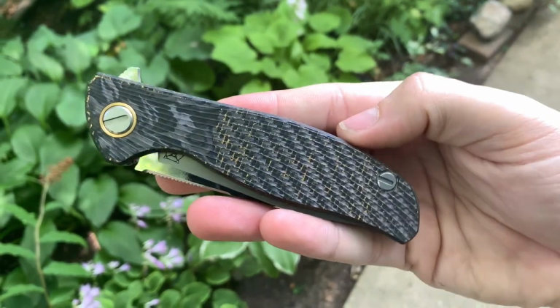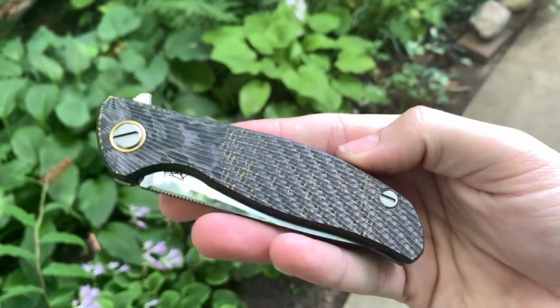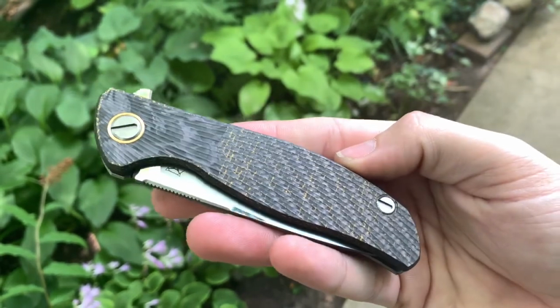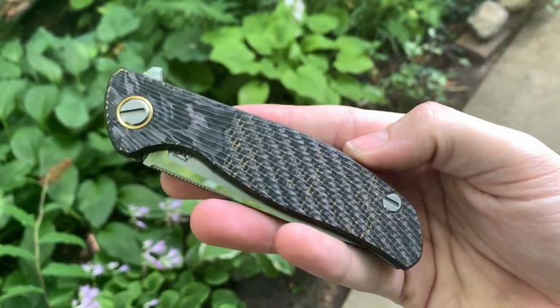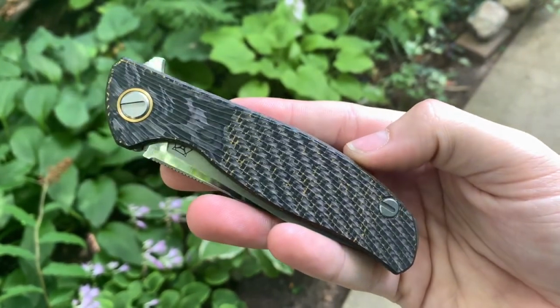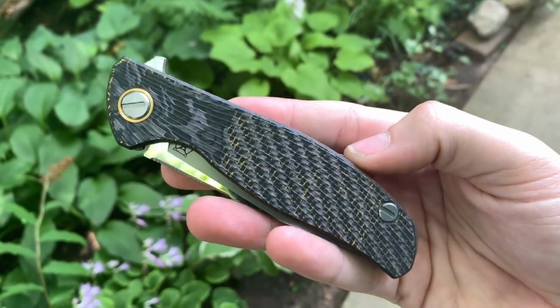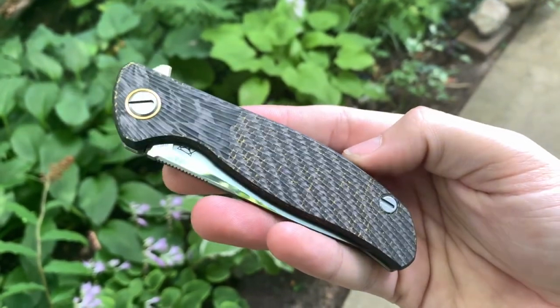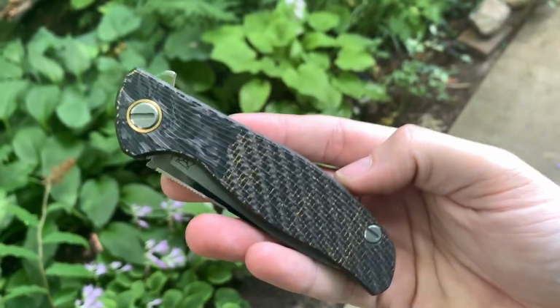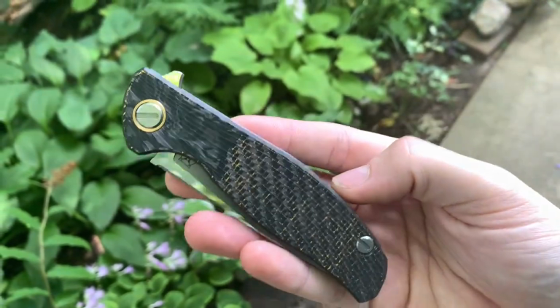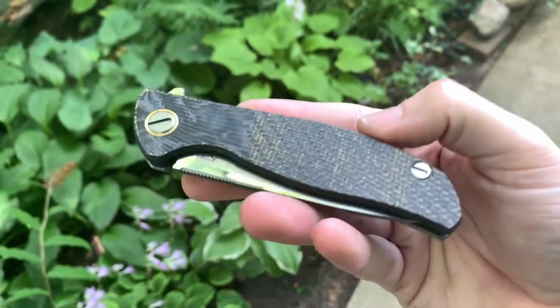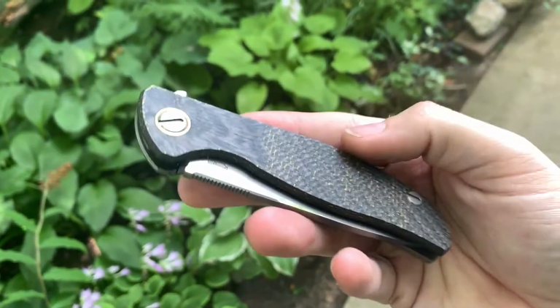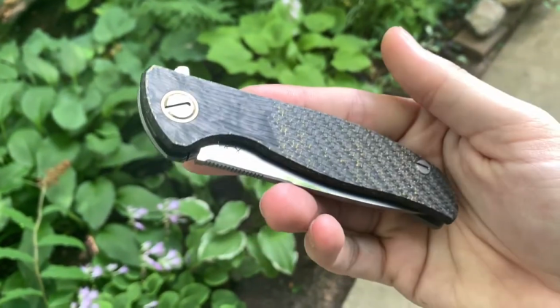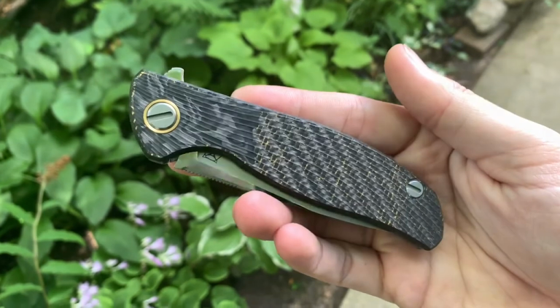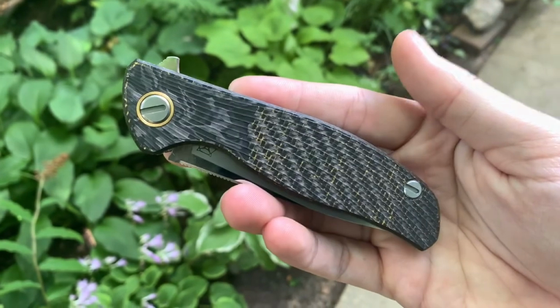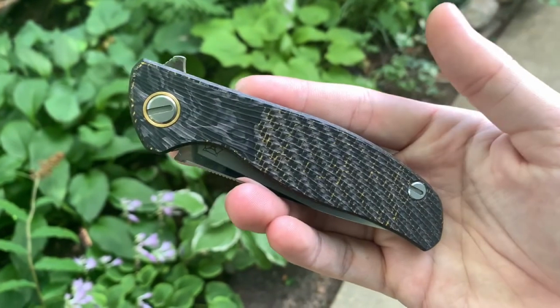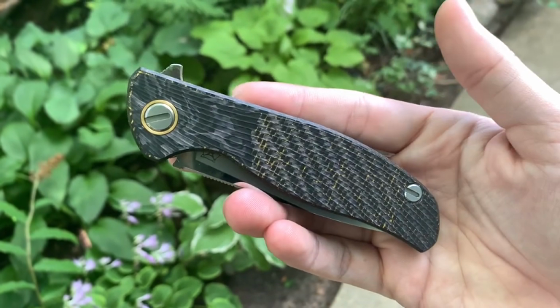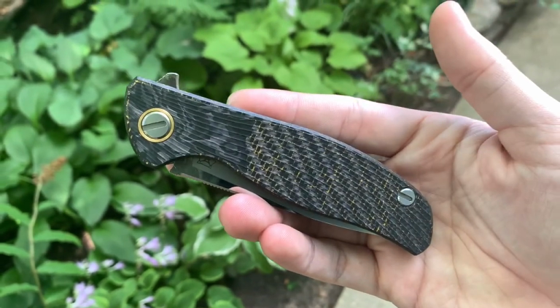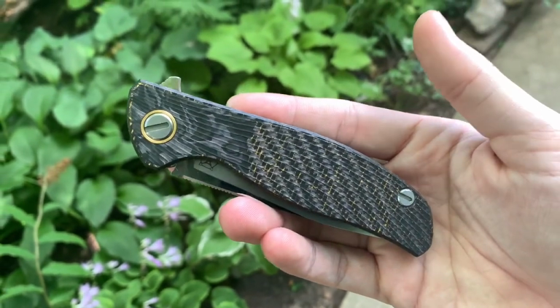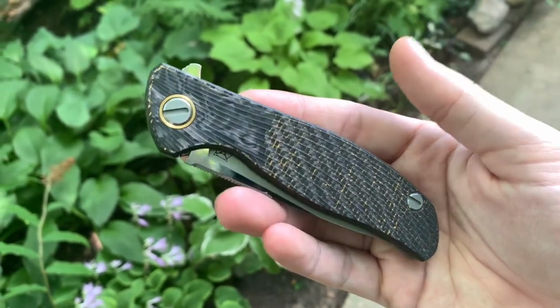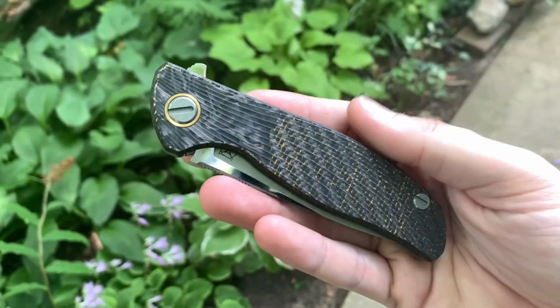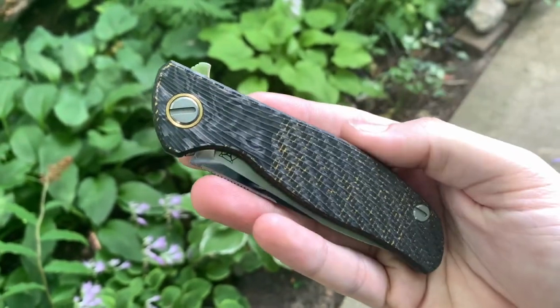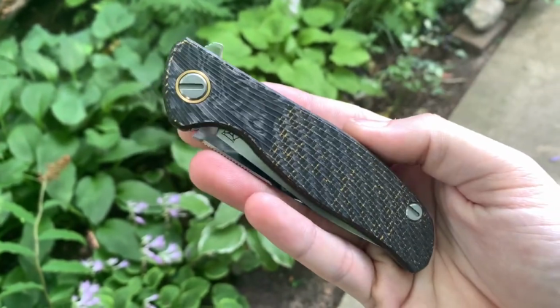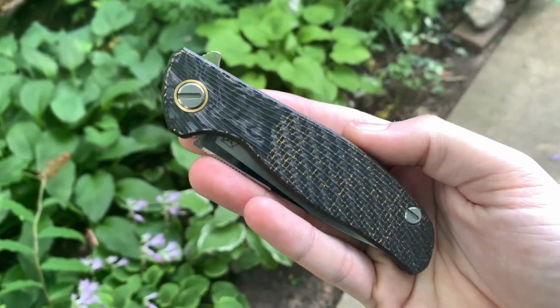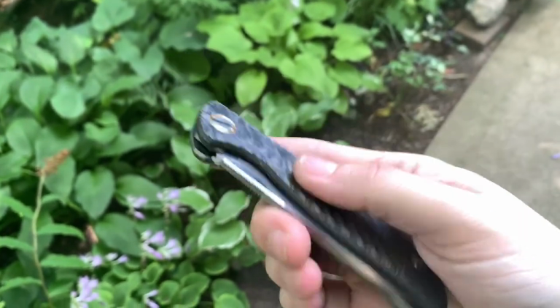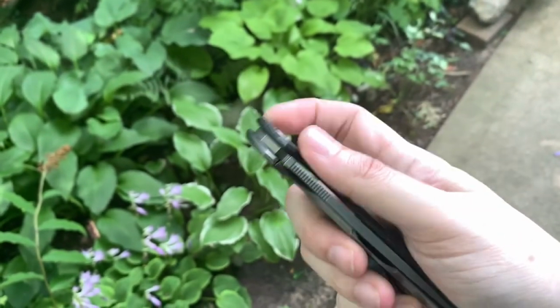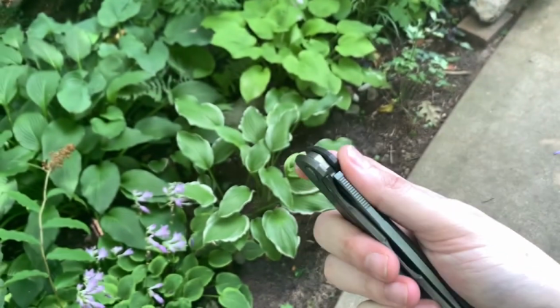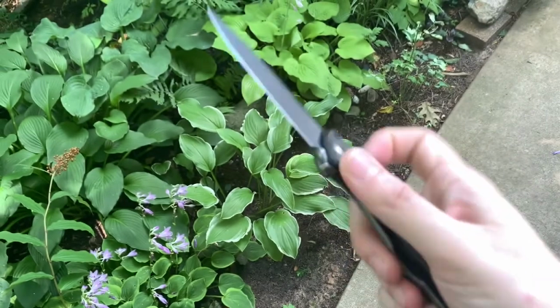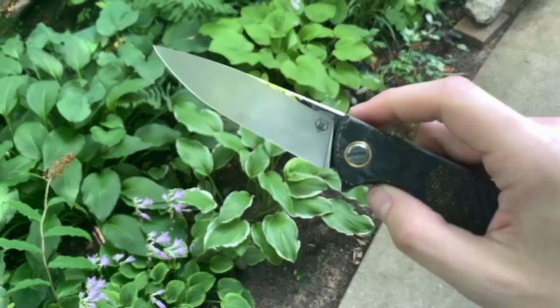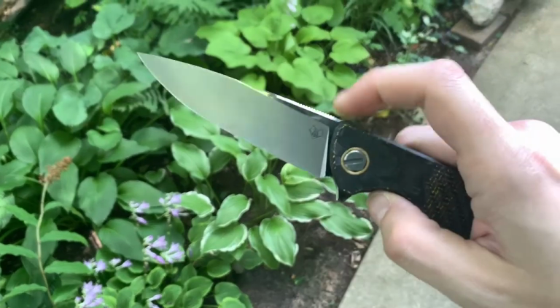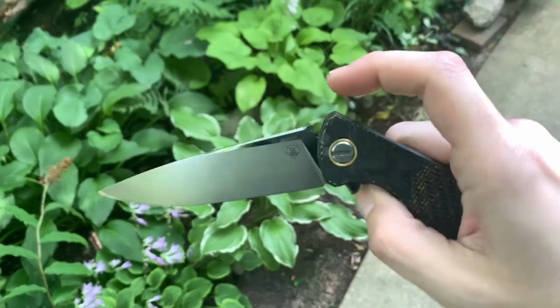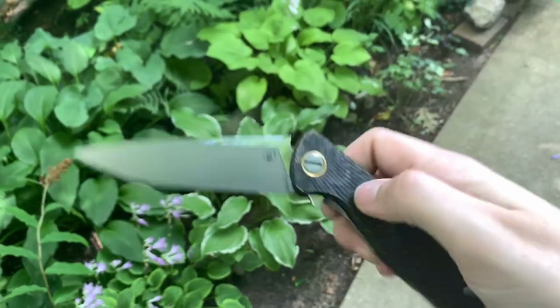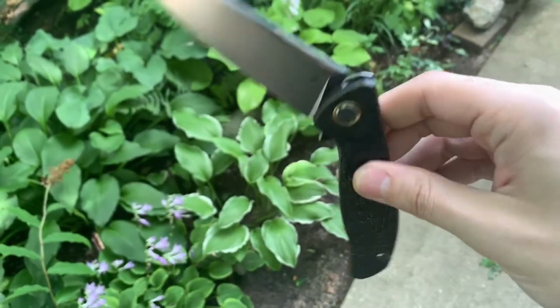Just look at that work — you would think this came directly from Shirogorov. Really happy with the work.